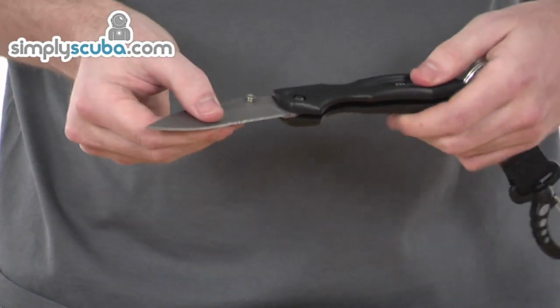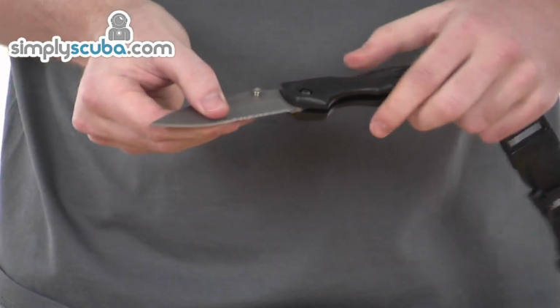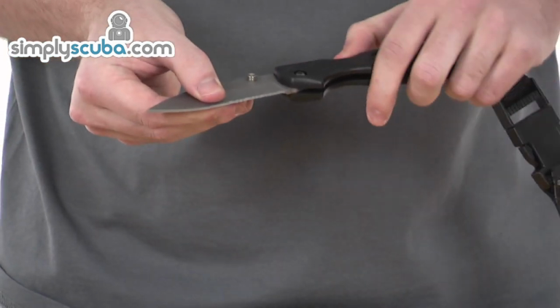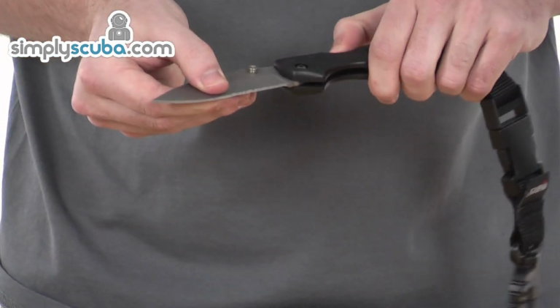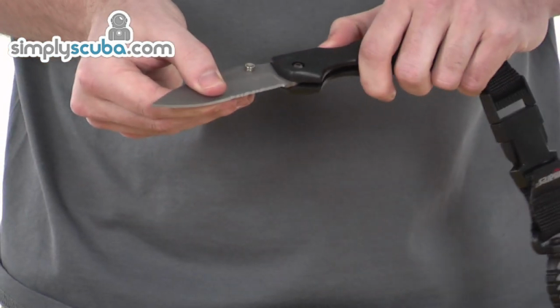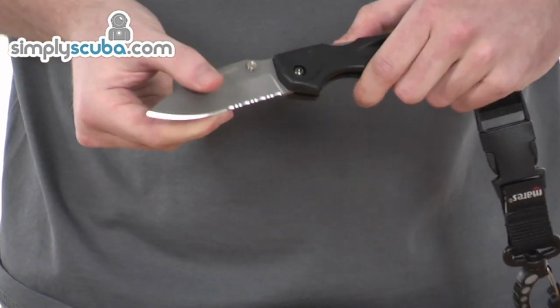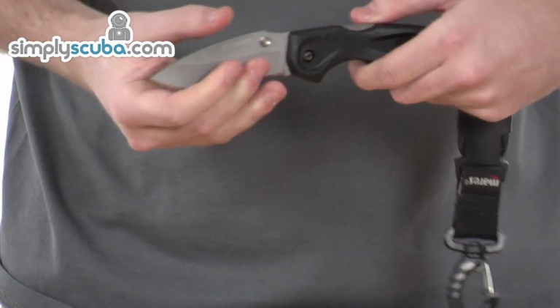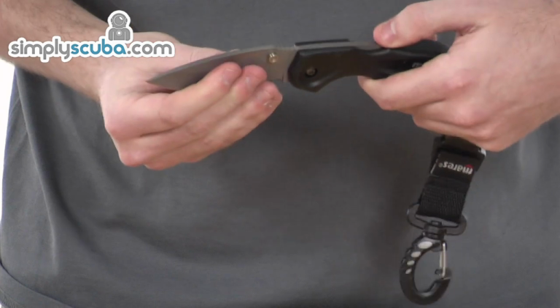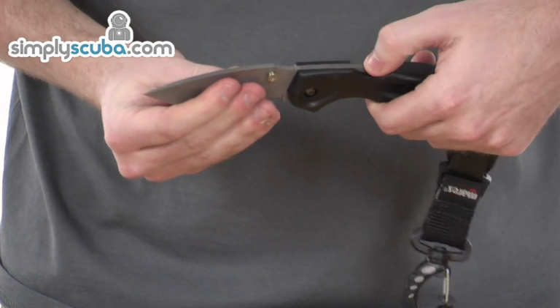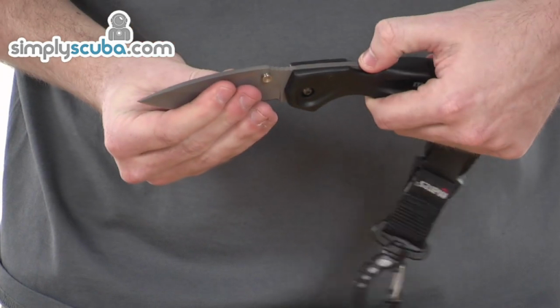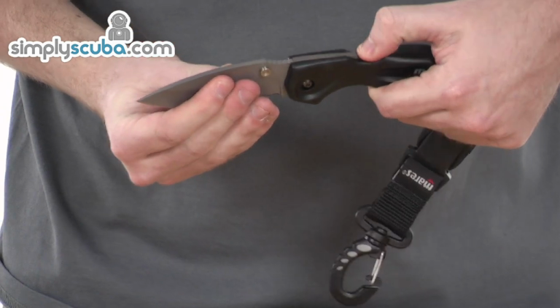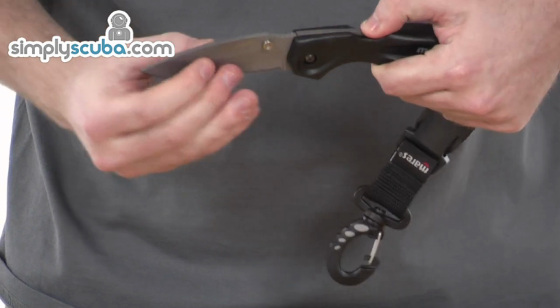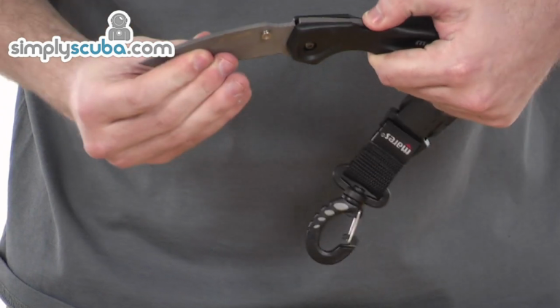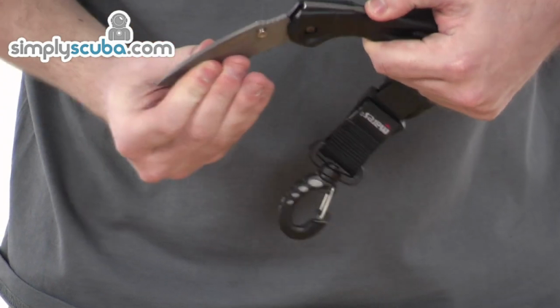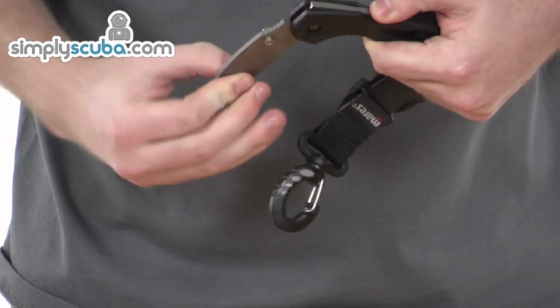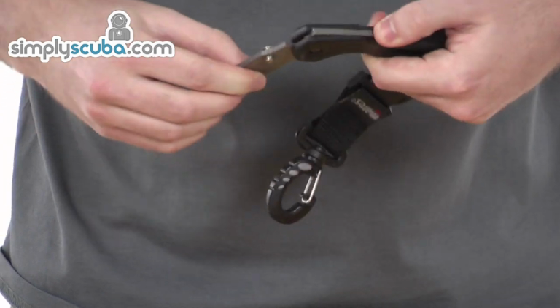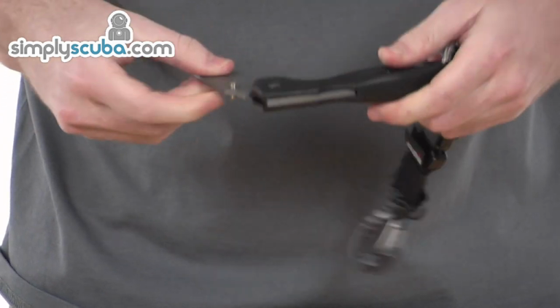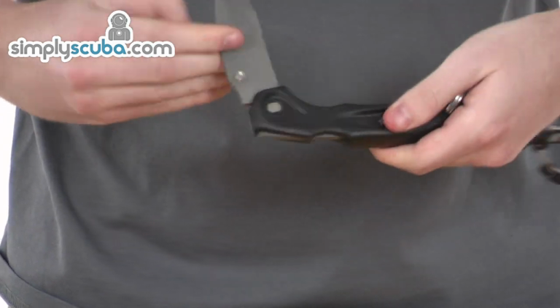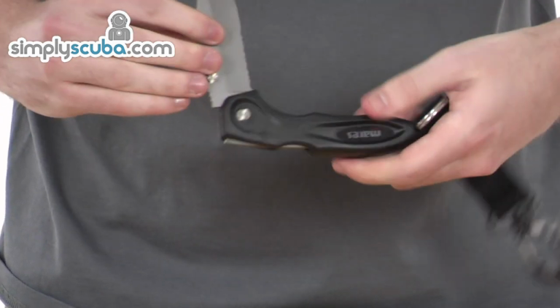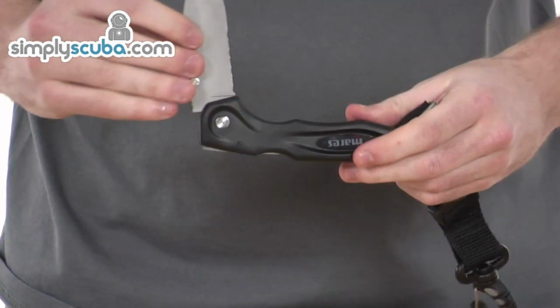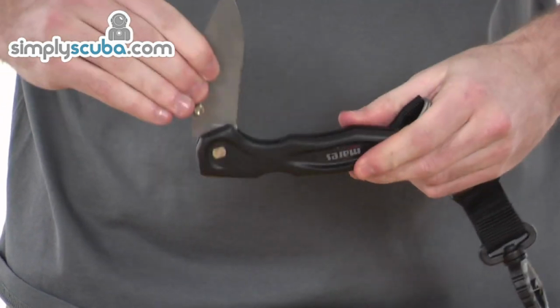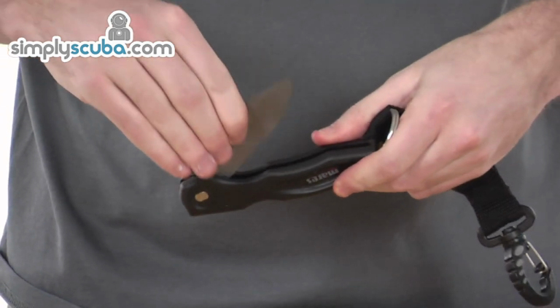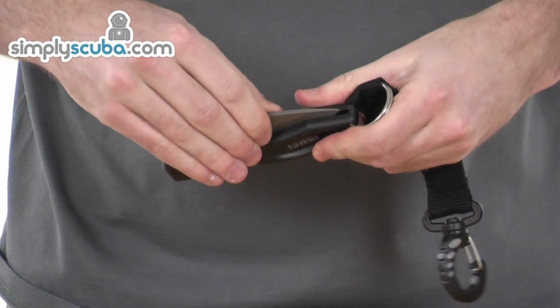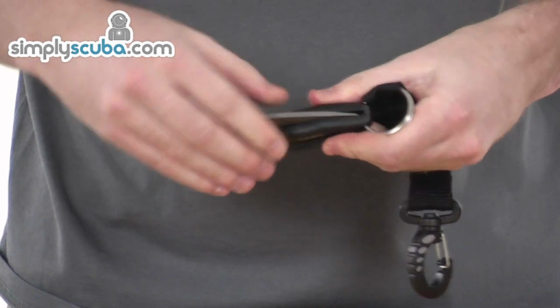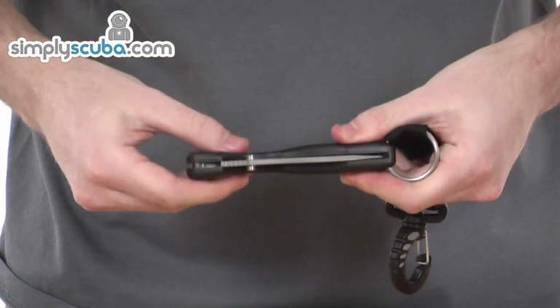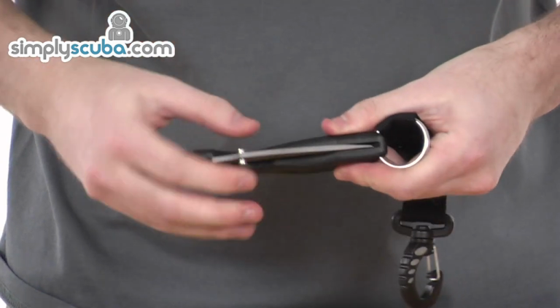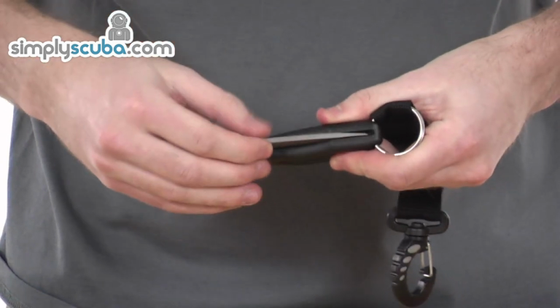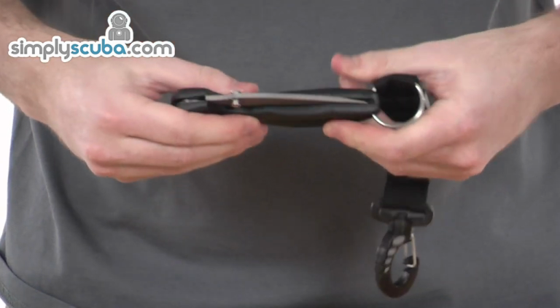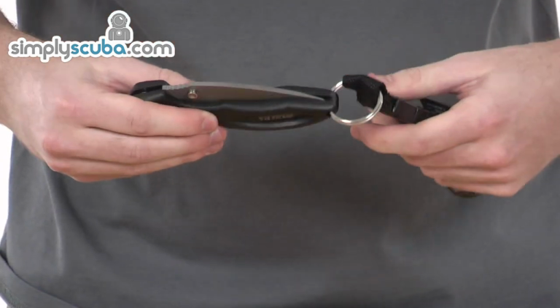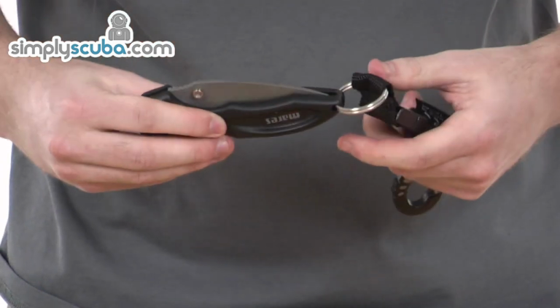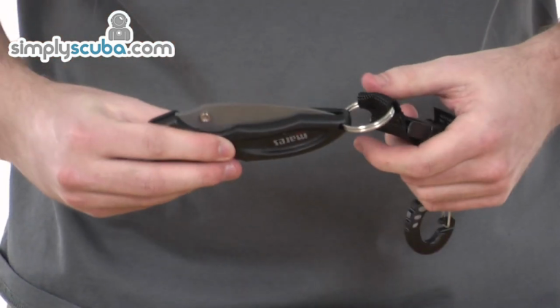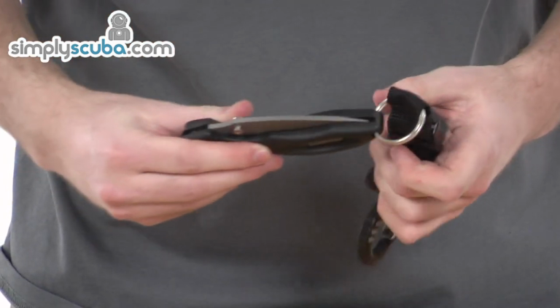It also folds down. Just push at the end and the knife simply folds away into its own pouch at the side, so it's really easily done.